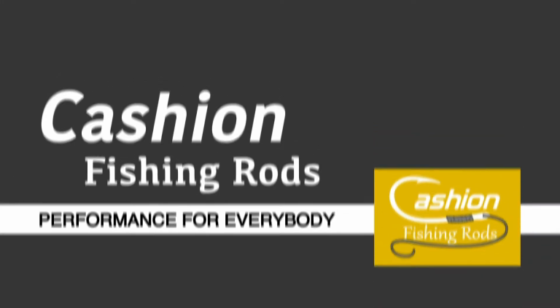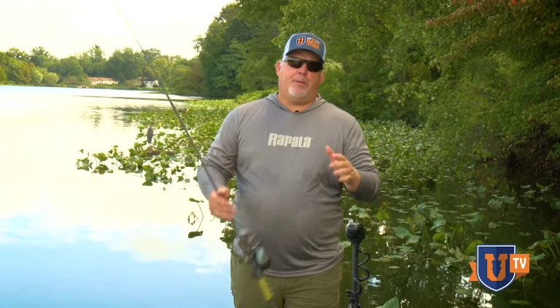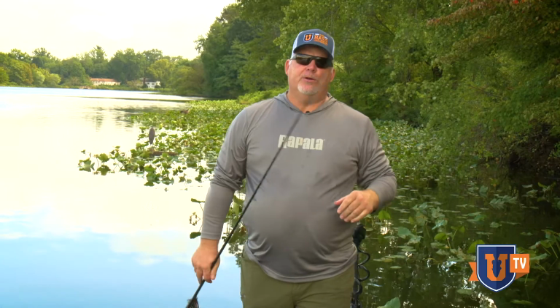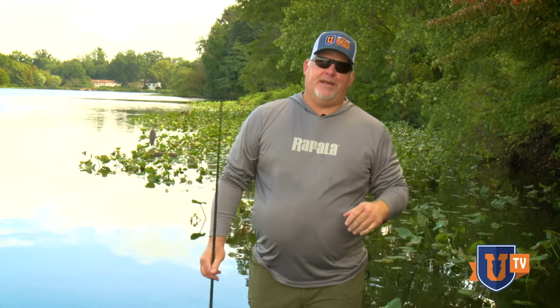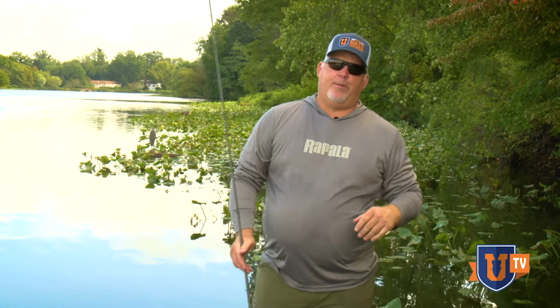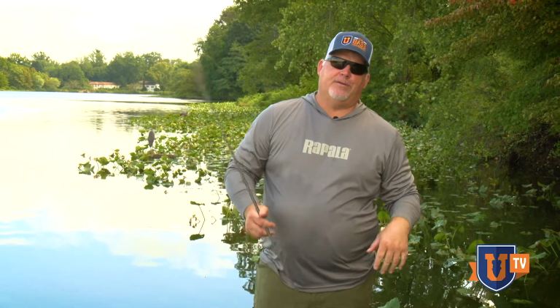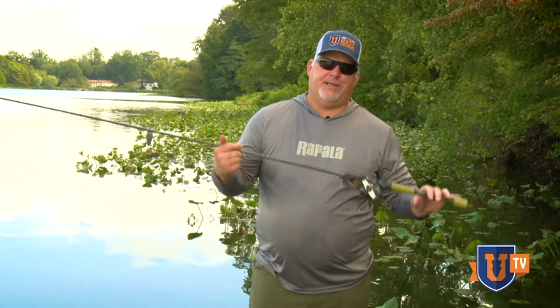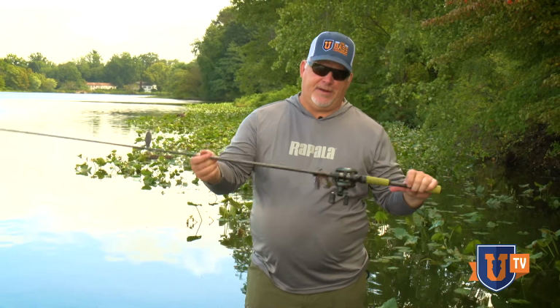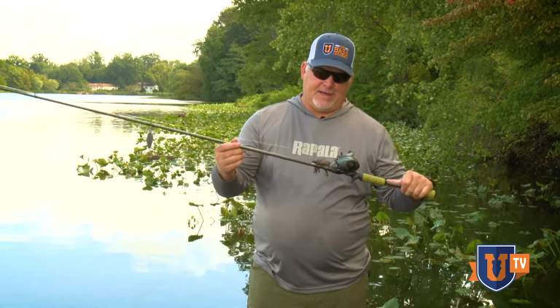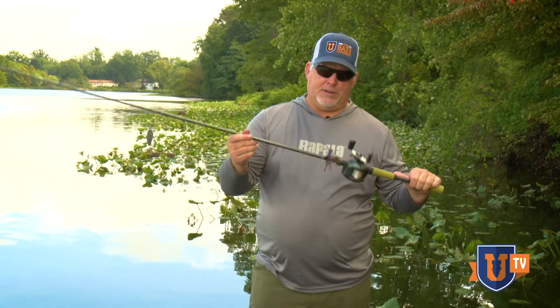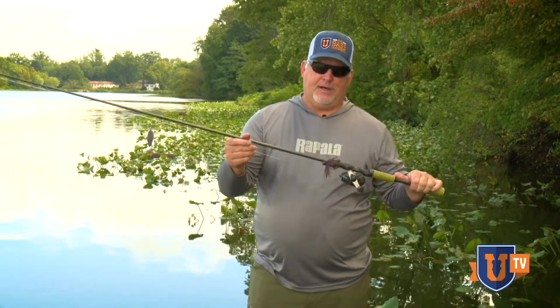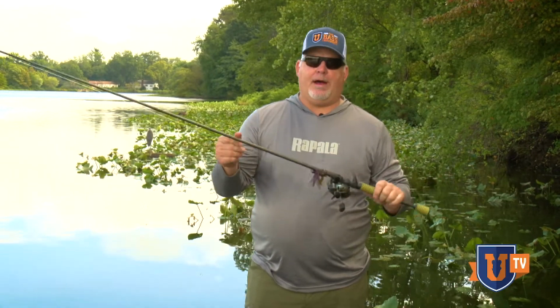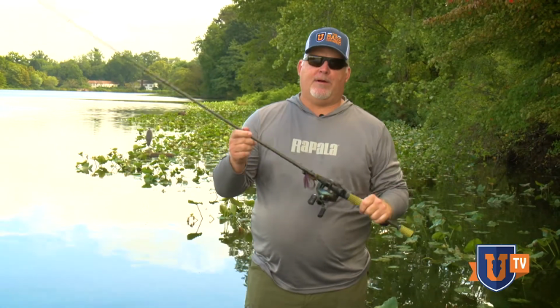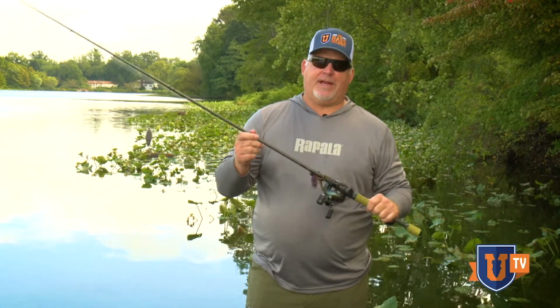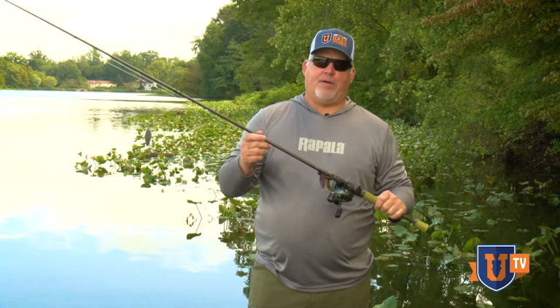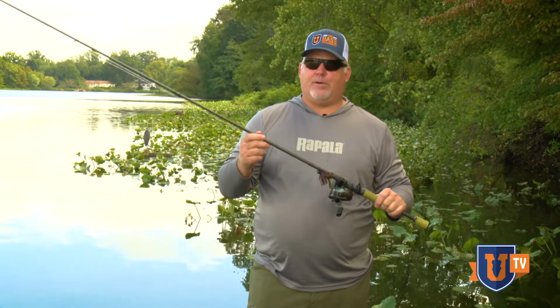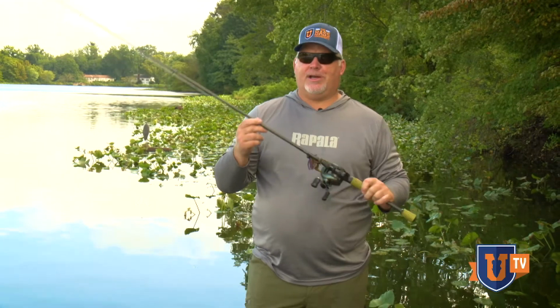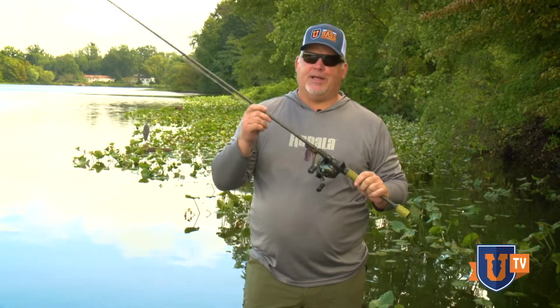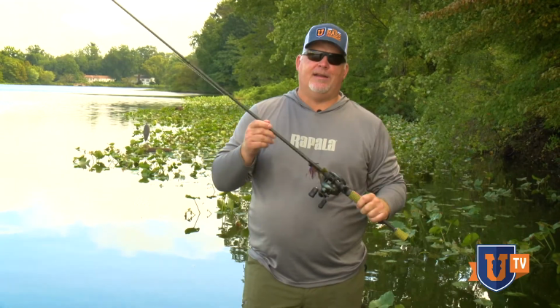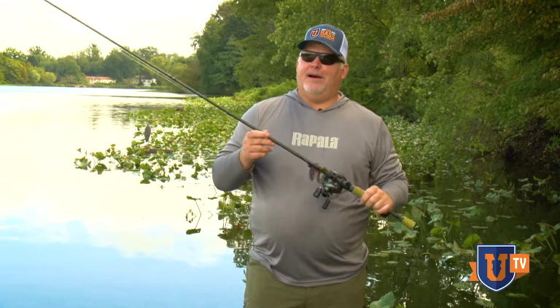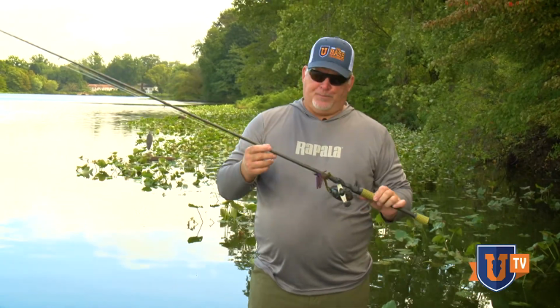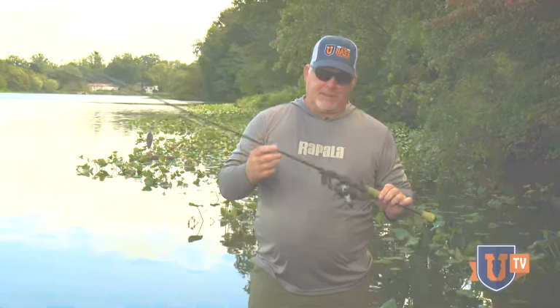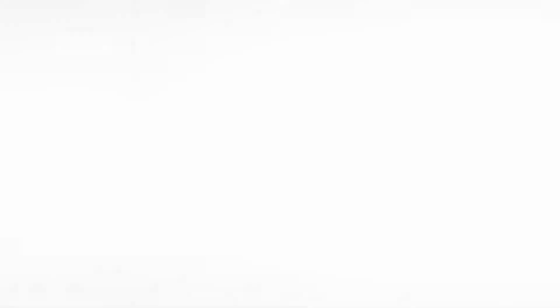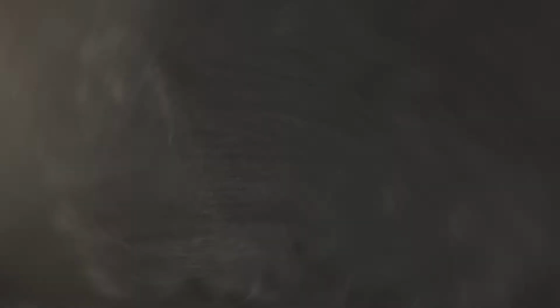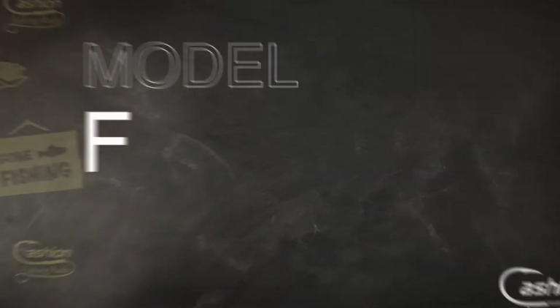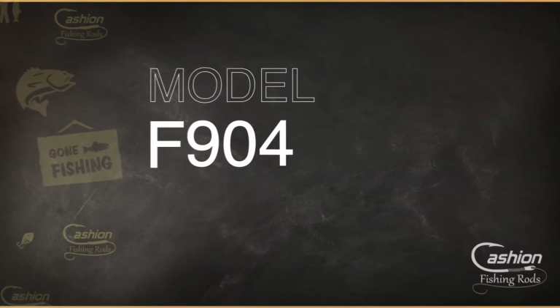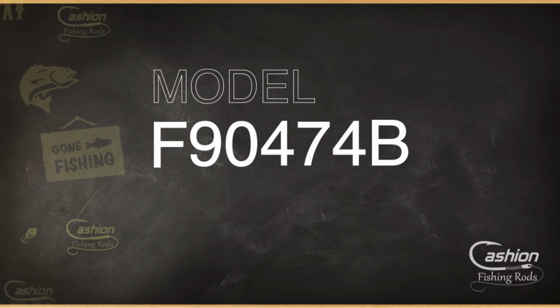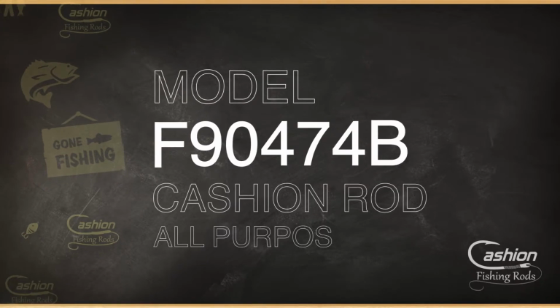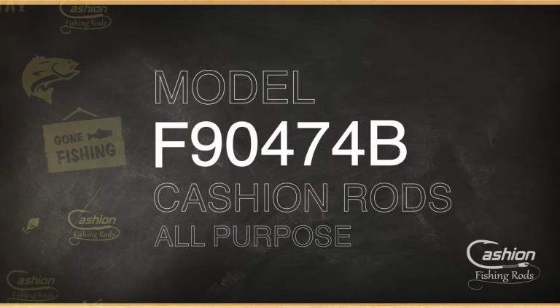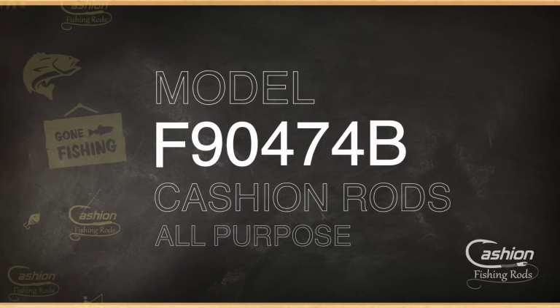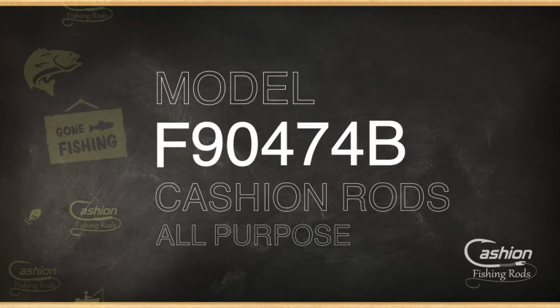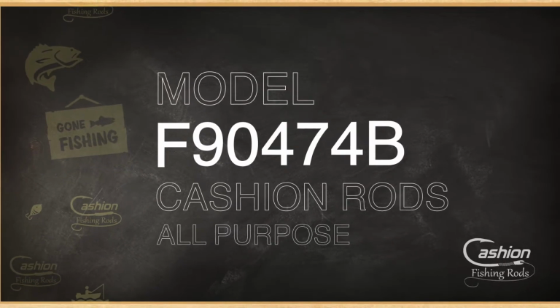Hey everybody, Pete Gluzak here for Bass University TV. I want to talk to you about one of my favorite casting rods — one of the rods that I use a lot. It's a multi-purpose swim jig rod, model F90474B, and that's what it was designed for.